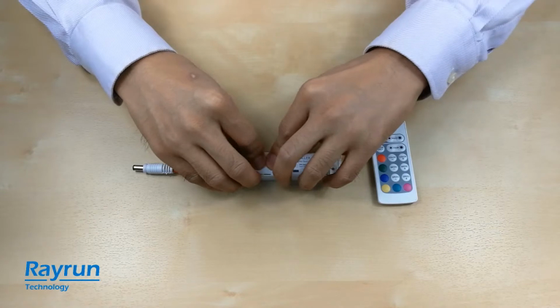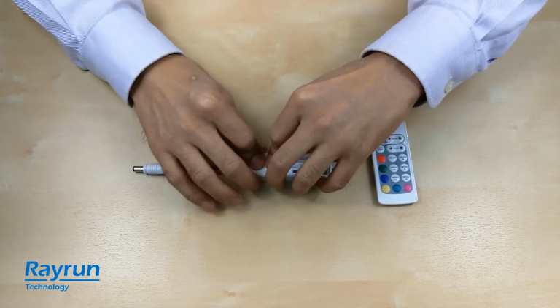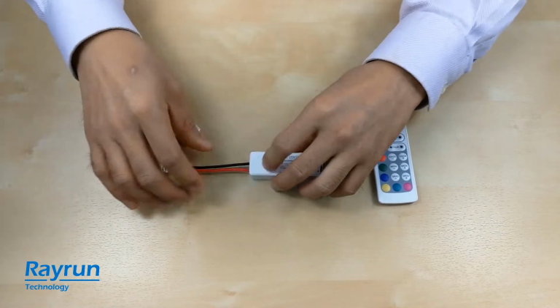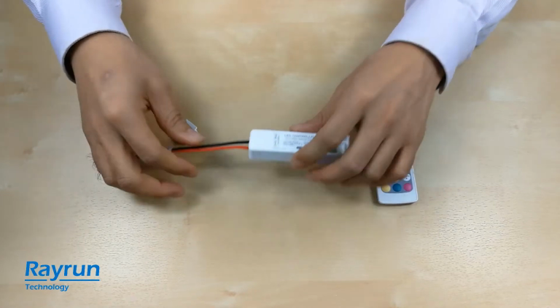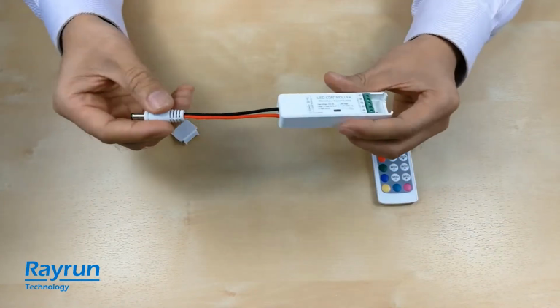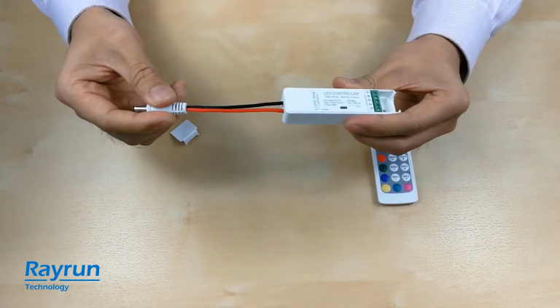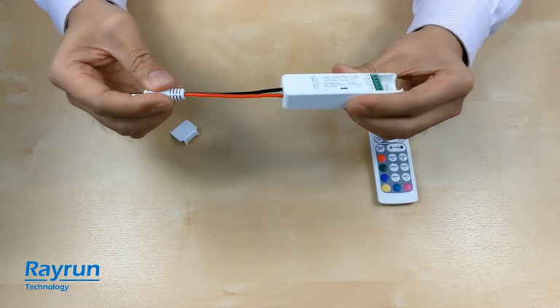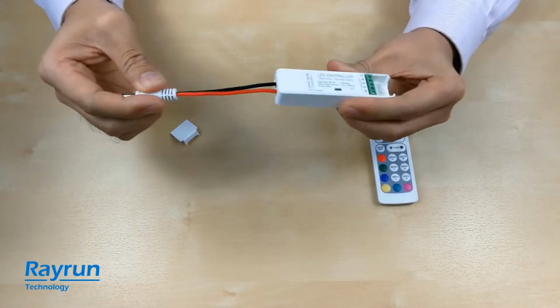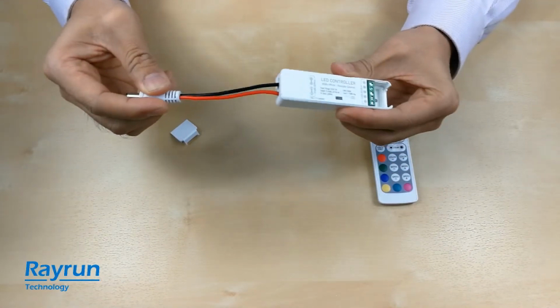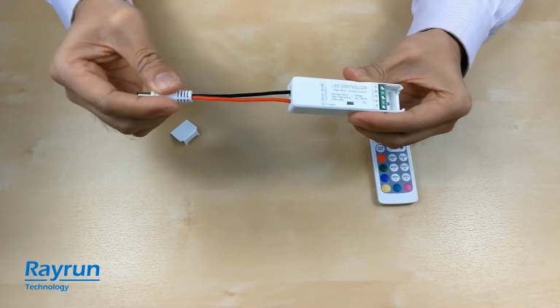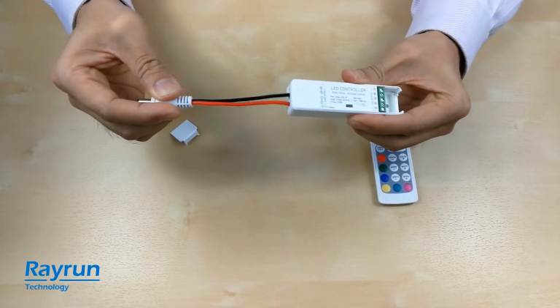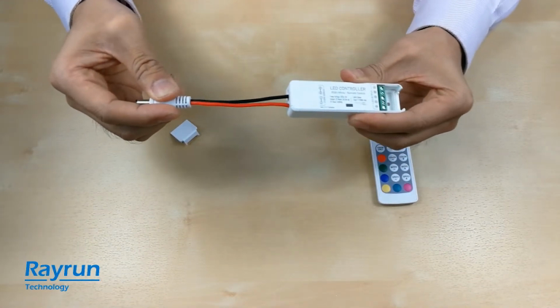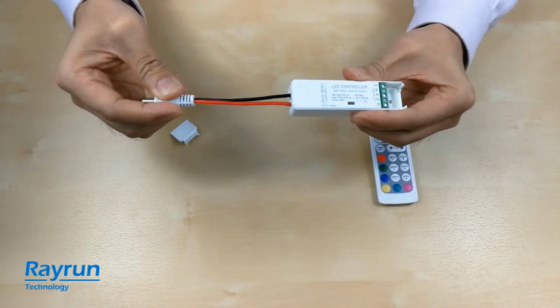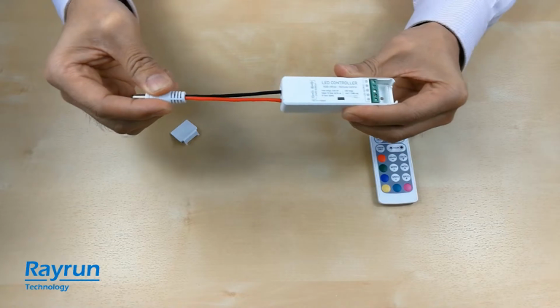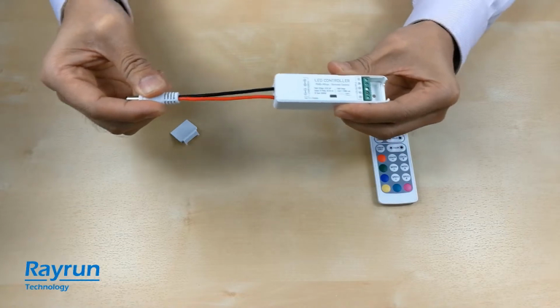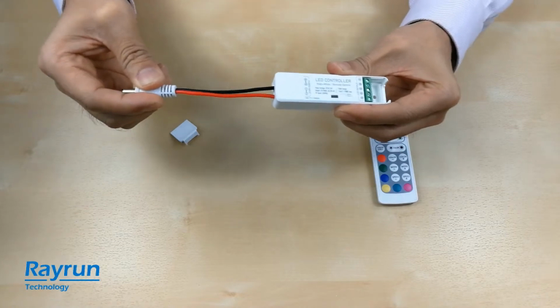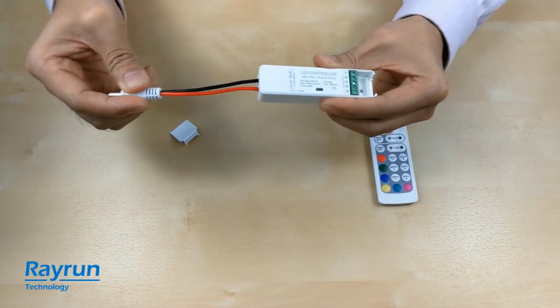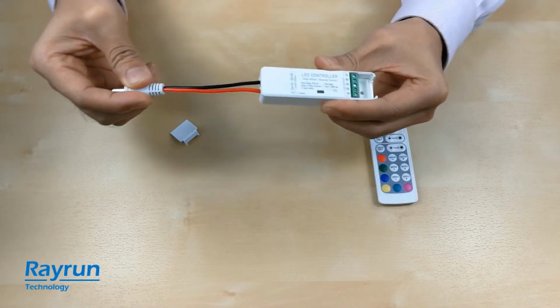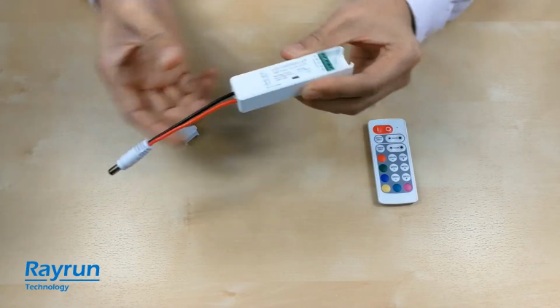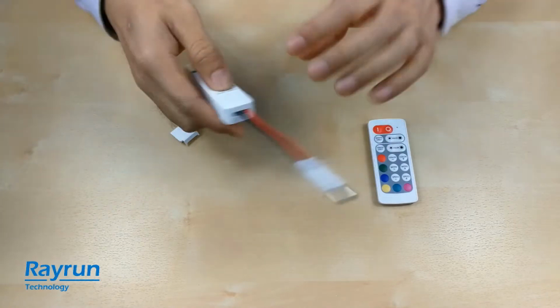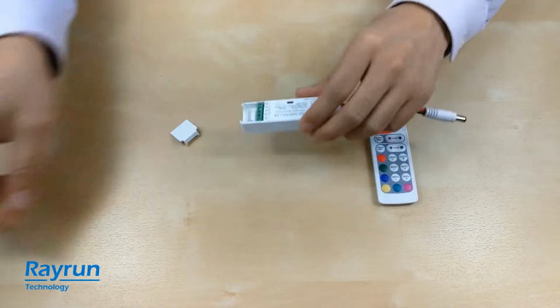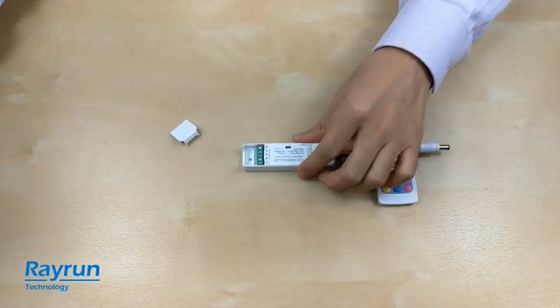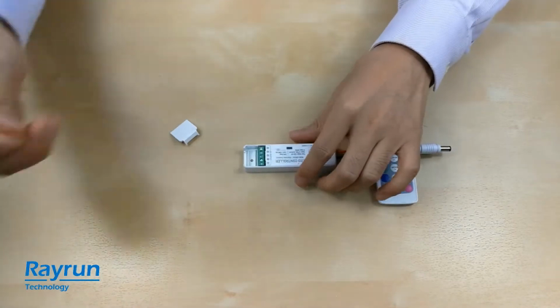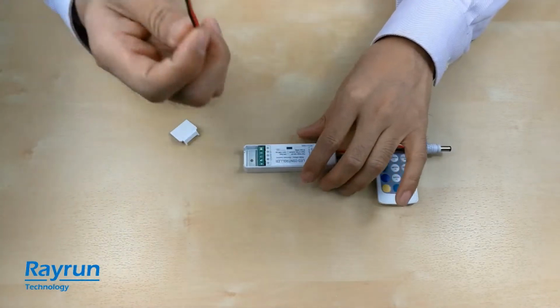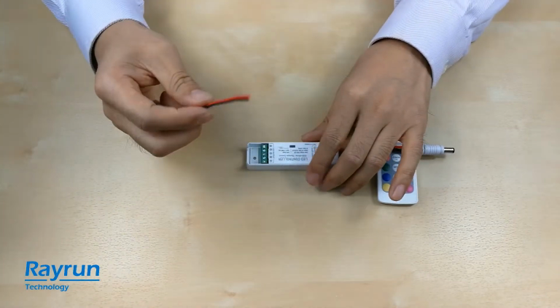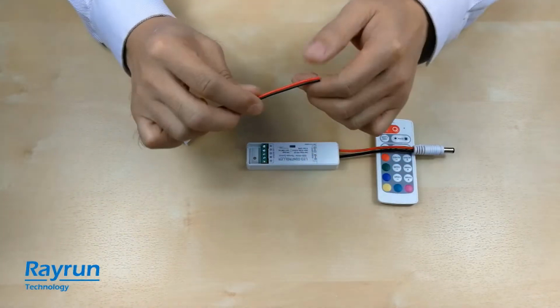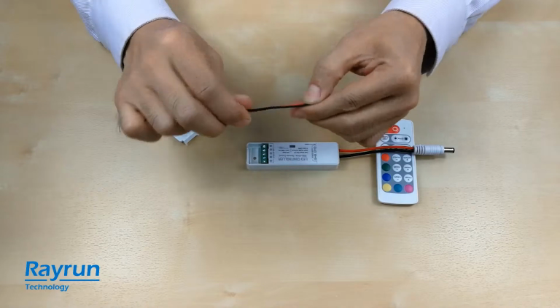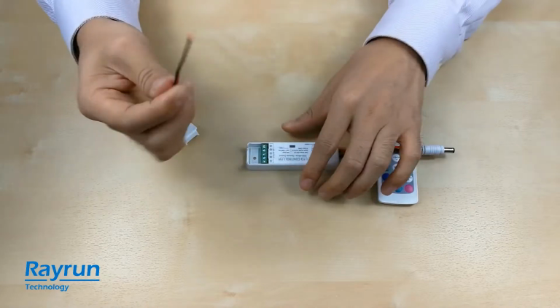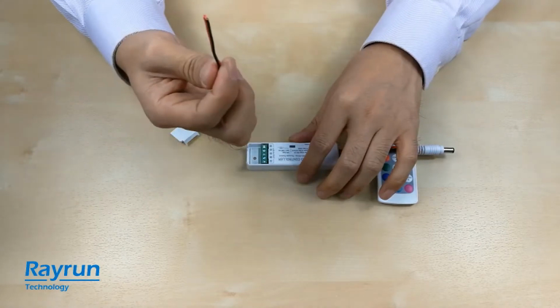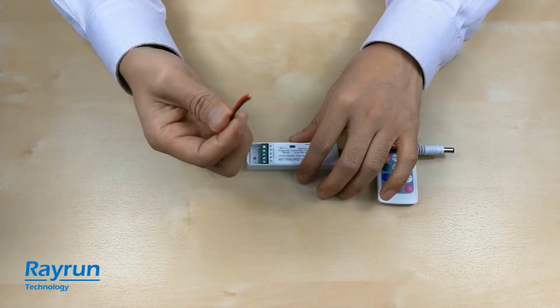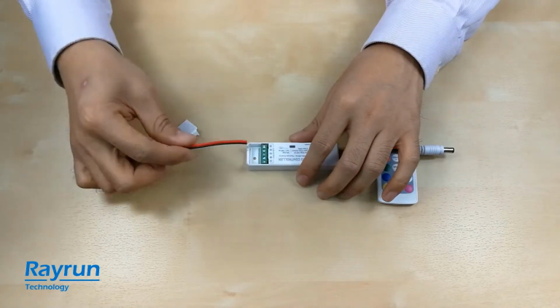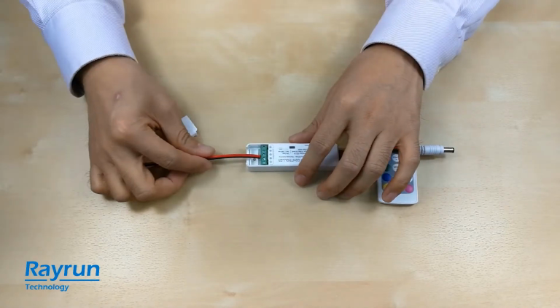I put the end cap on and clip cap on. You can see the cable is very tight and you cannot pull it out. I have another cable — it's a 20 AWG wire. Also making a test here.